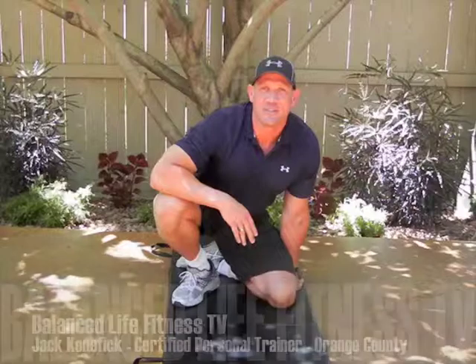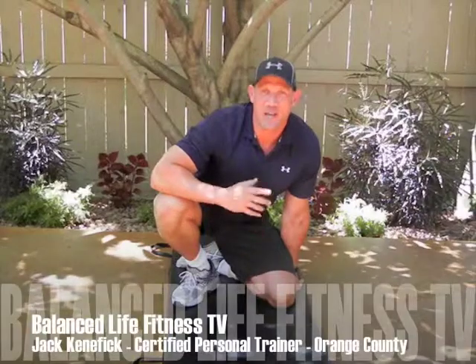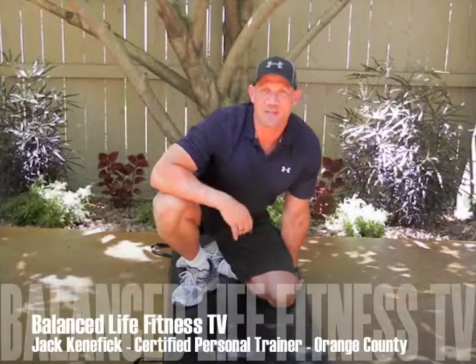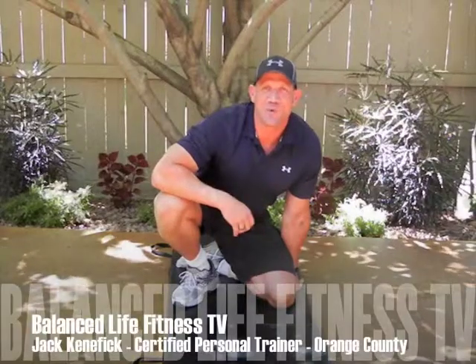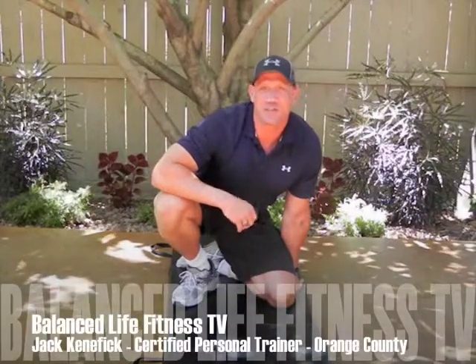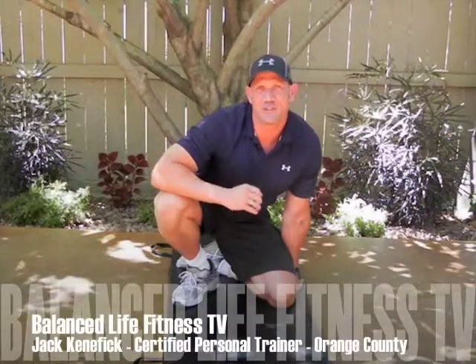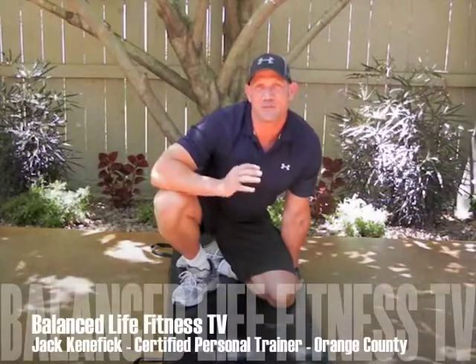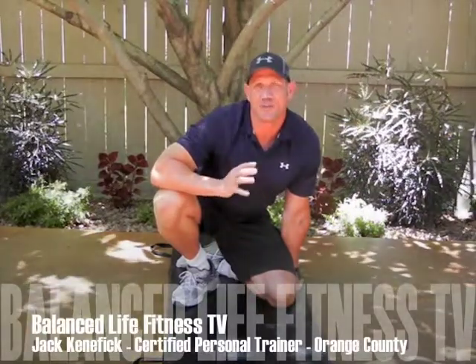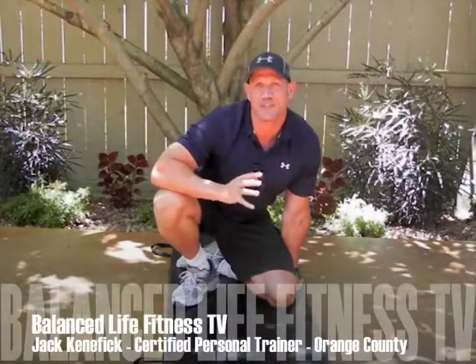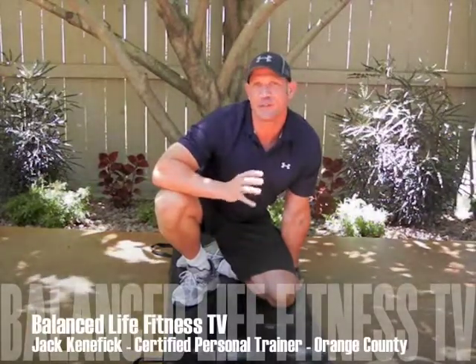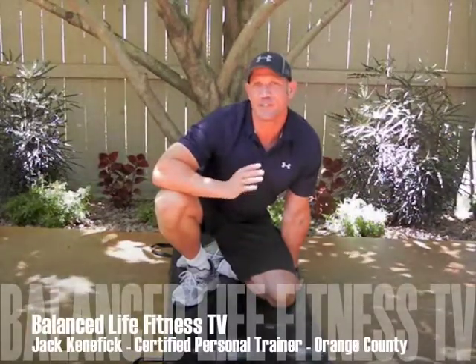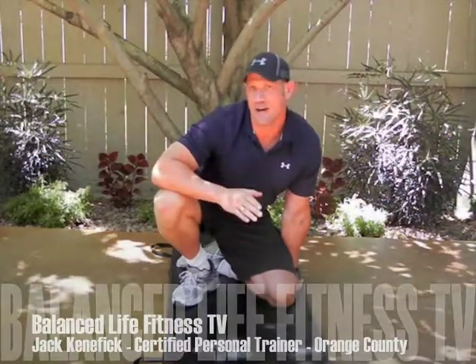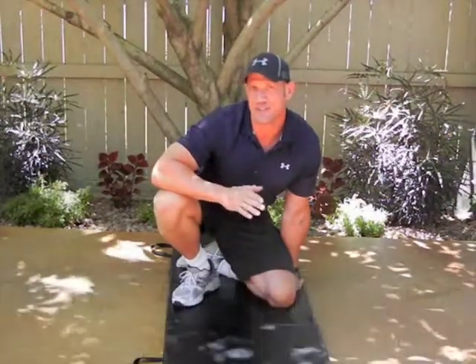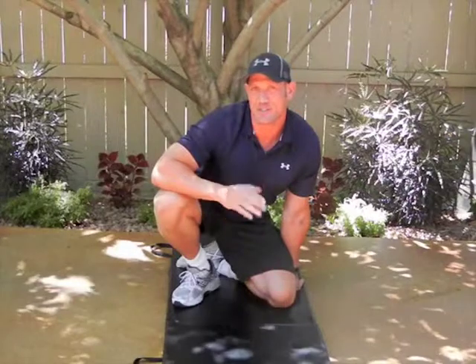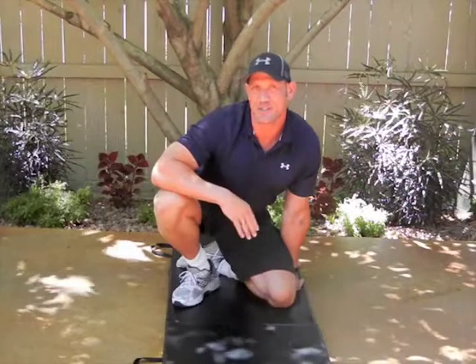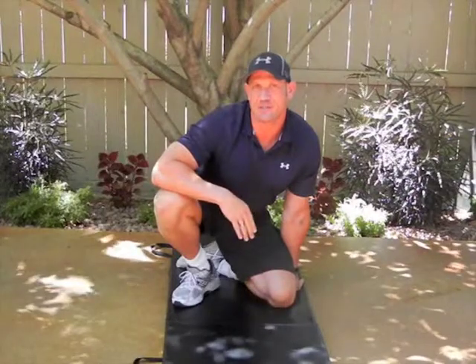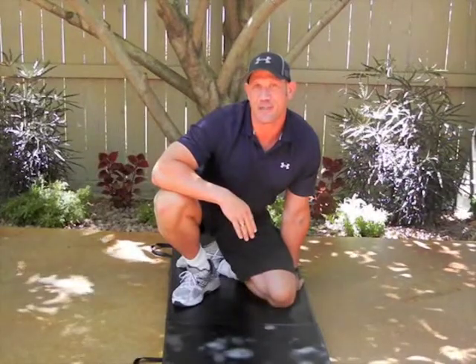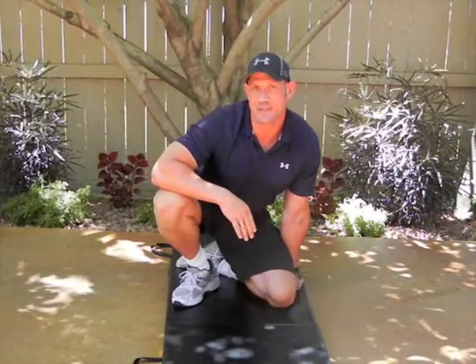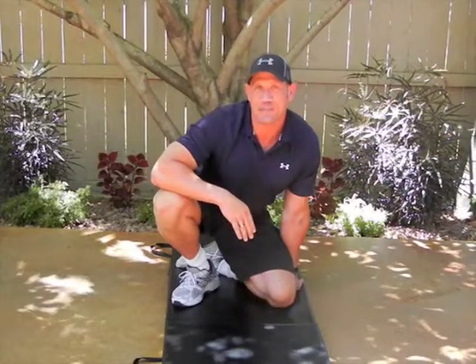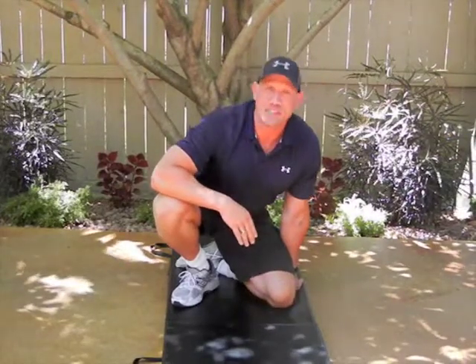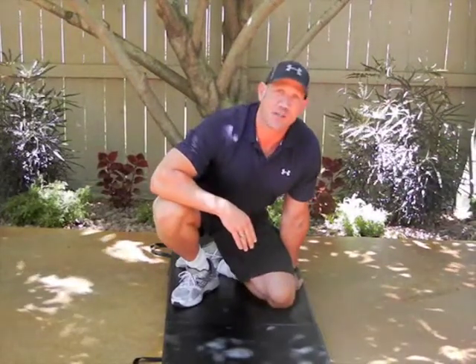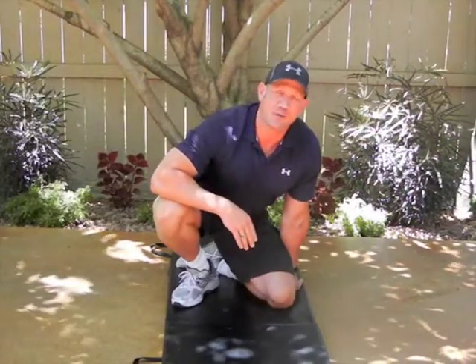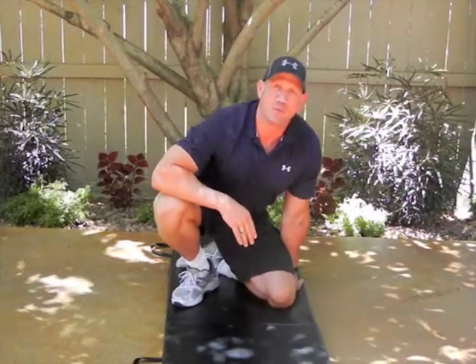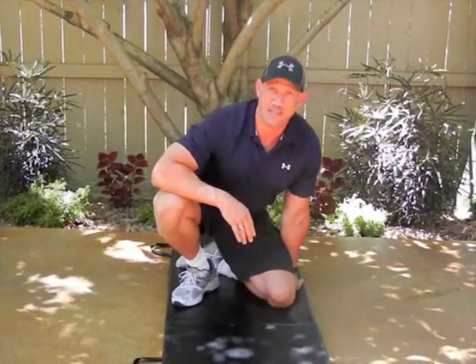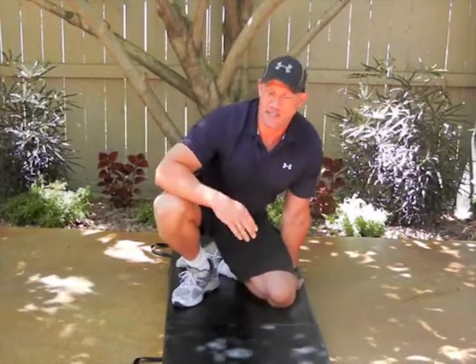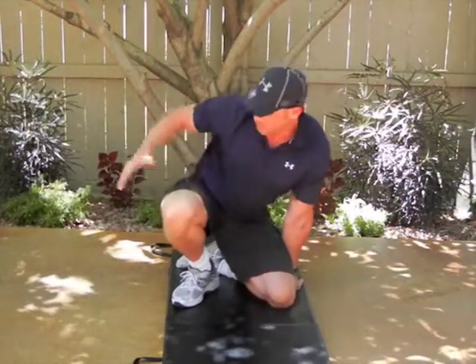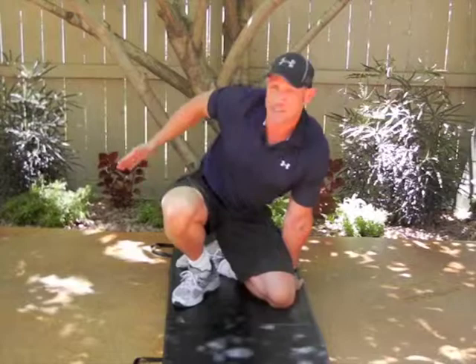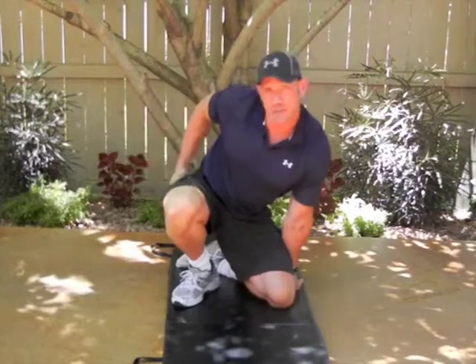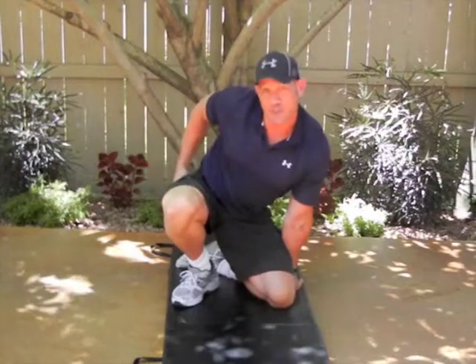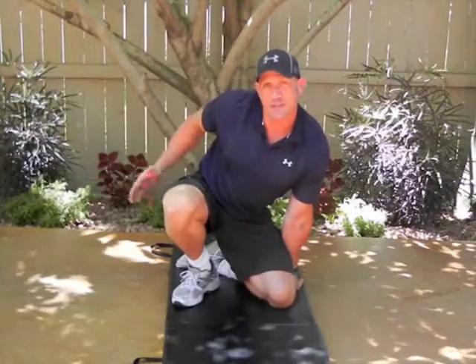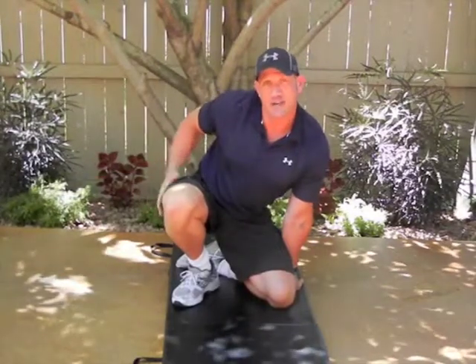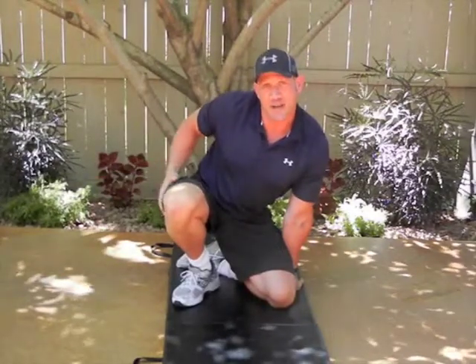This is episode one of our series for exercising the glutes and the thighs, especially good for you ladies out there. This is called the lateral raise, and this is for the side of the glutes and the side of the thighs.